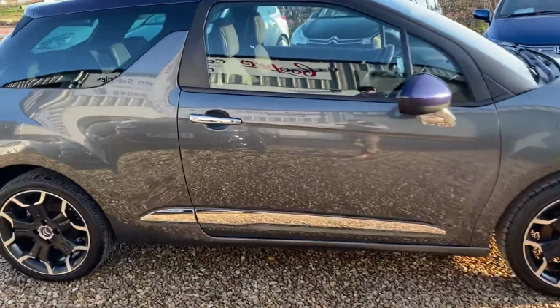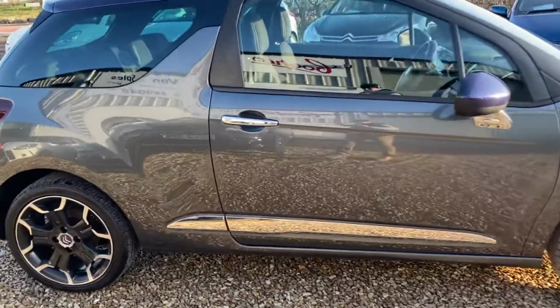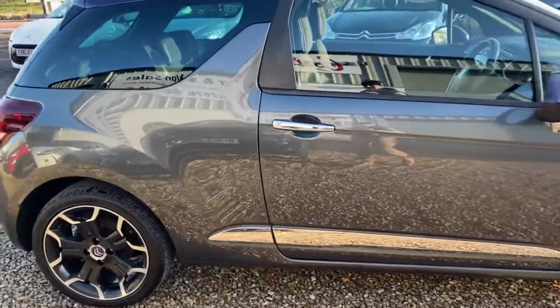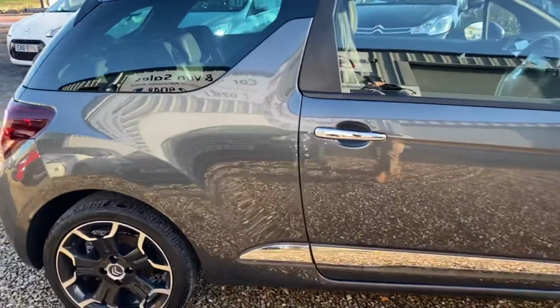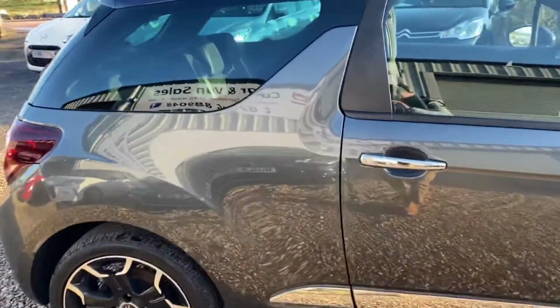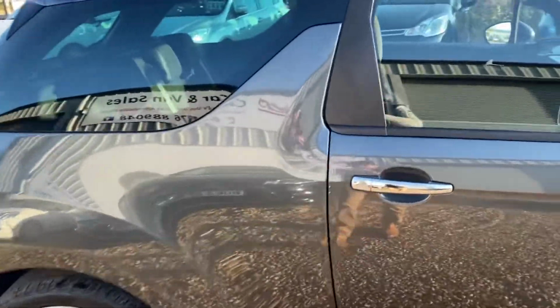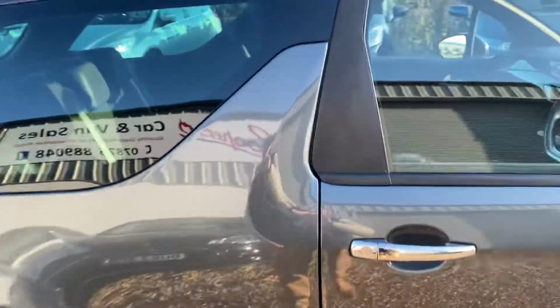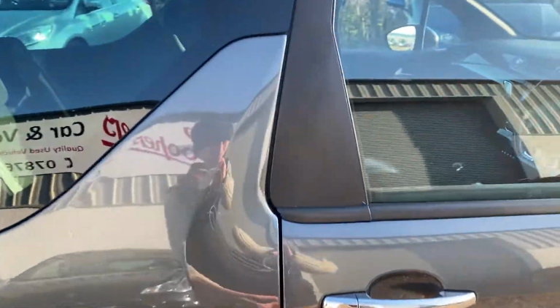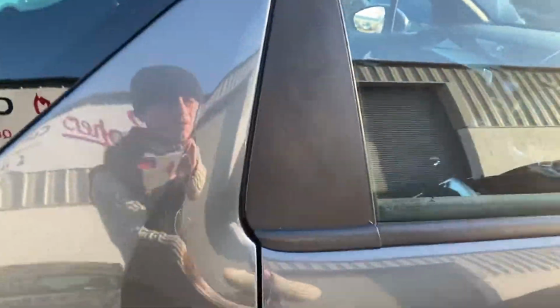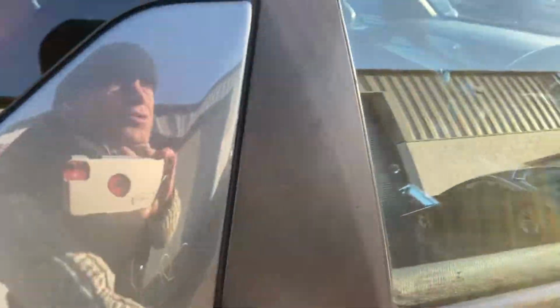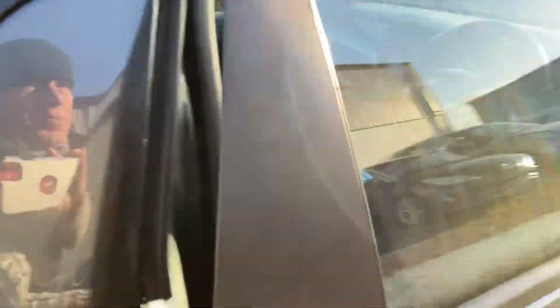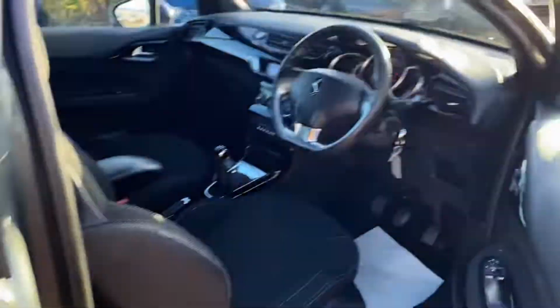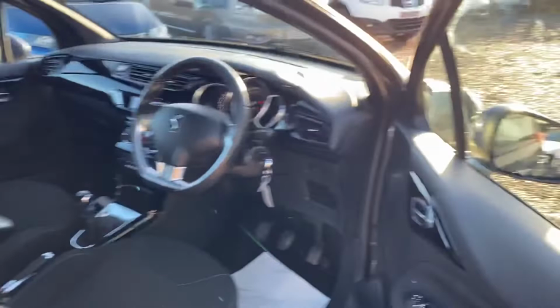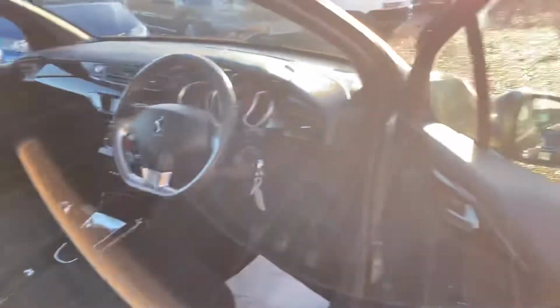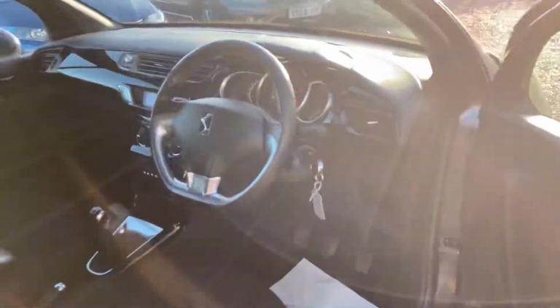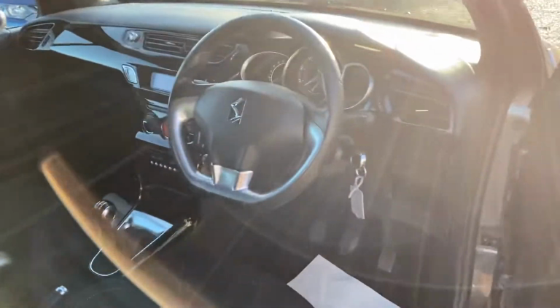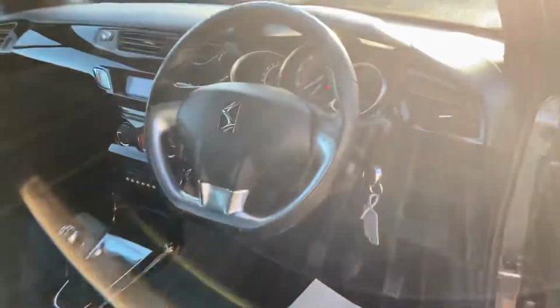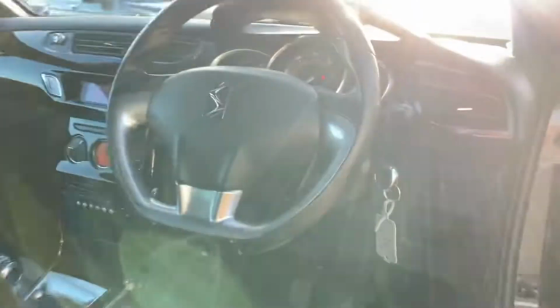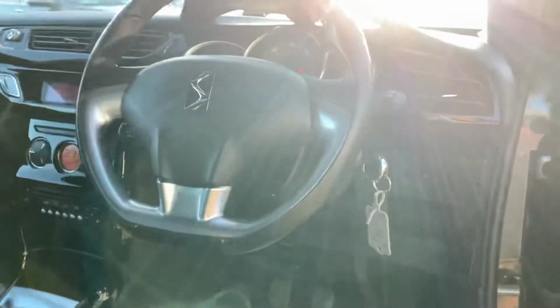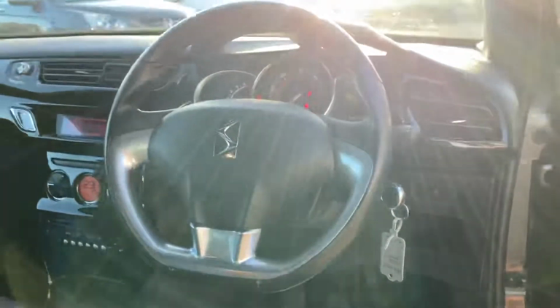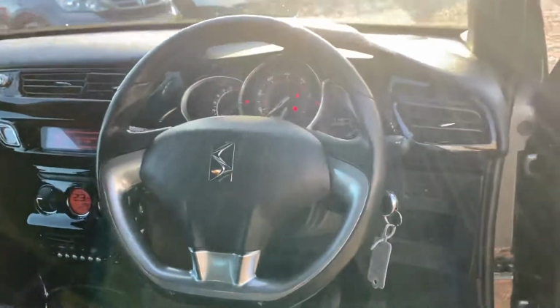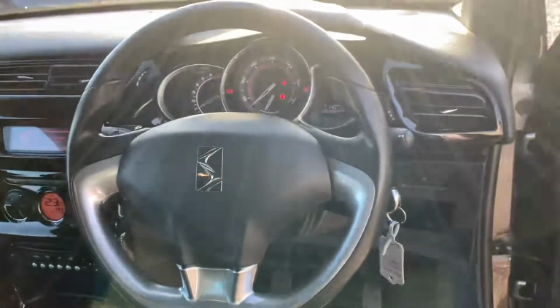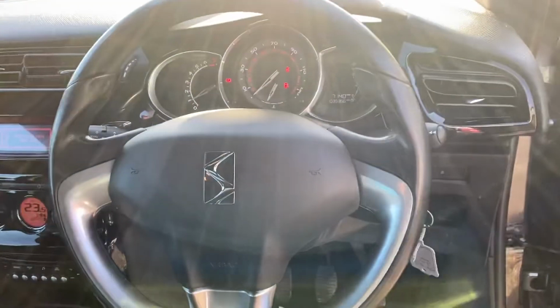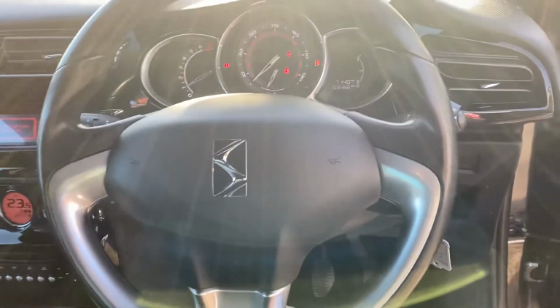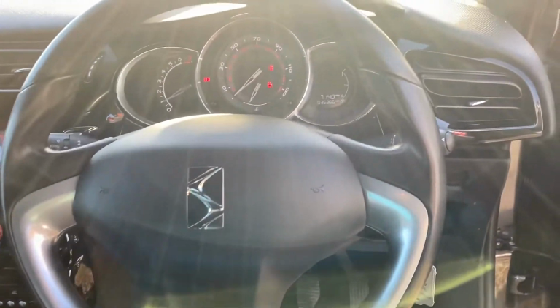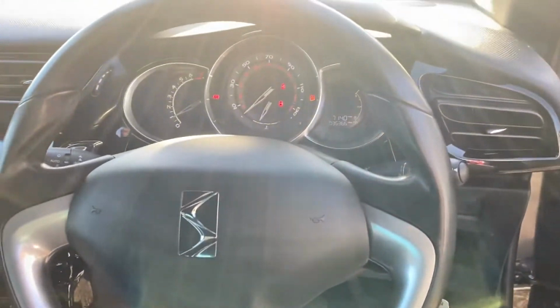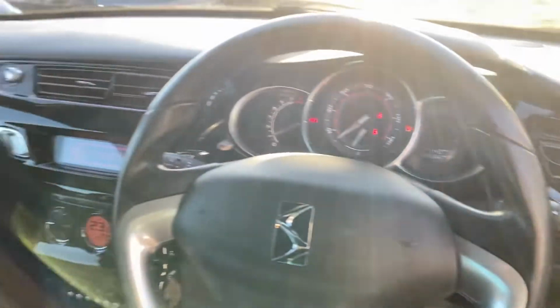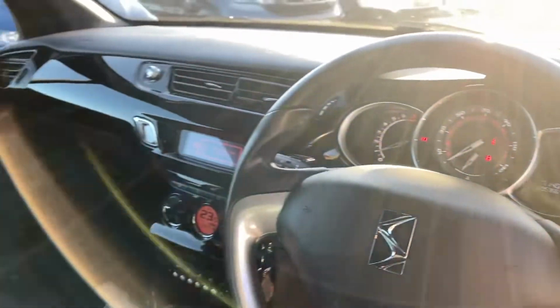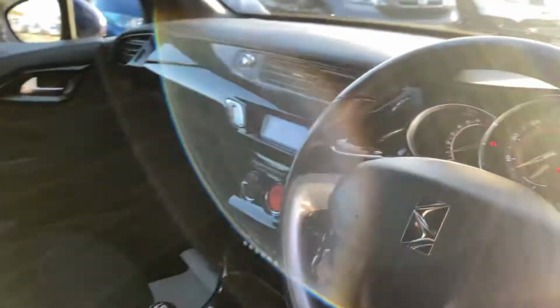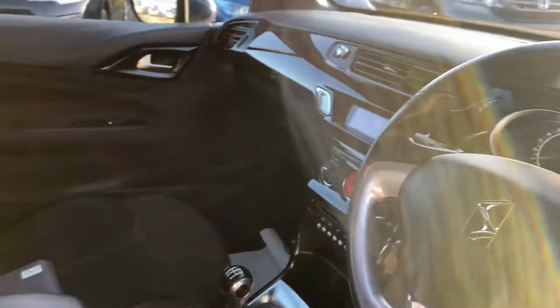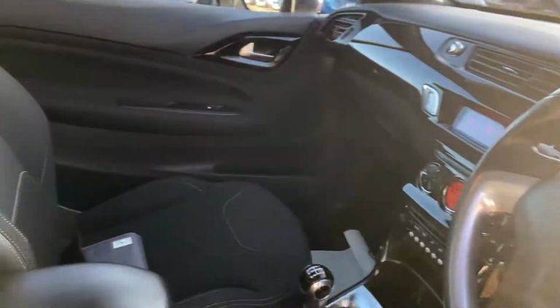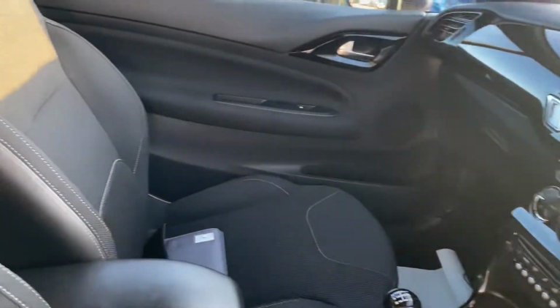Again, the interior reflects the mileage — superb condition. Parking sensors, Bluetooth, cruise control, climate control, centre armrest.